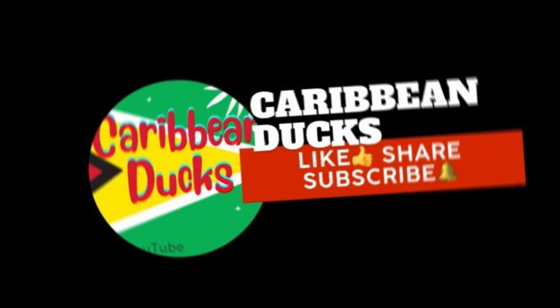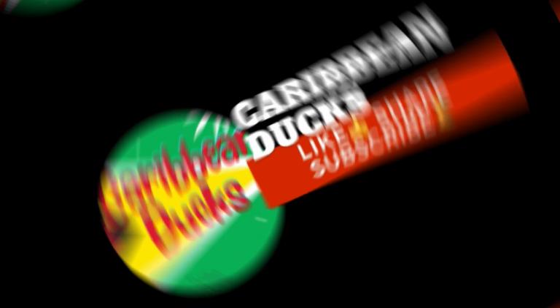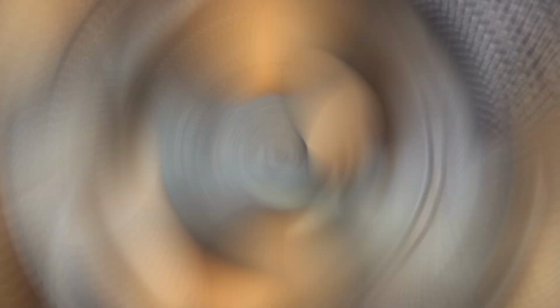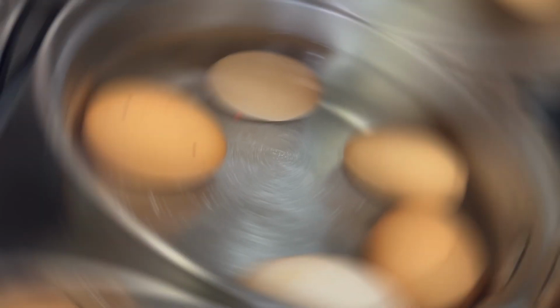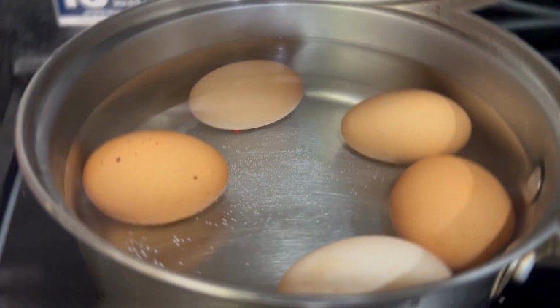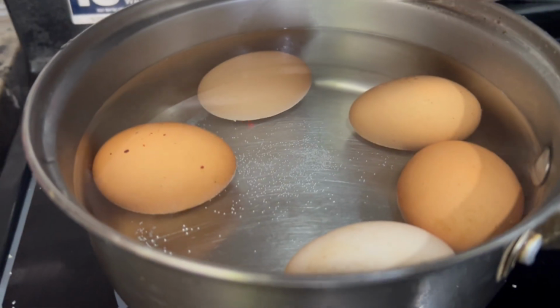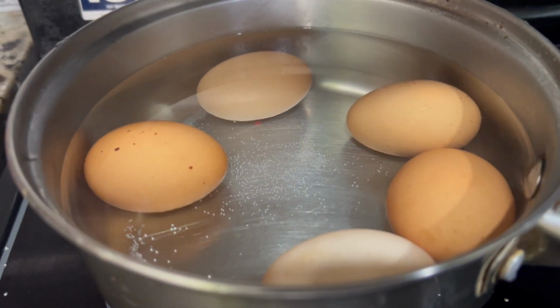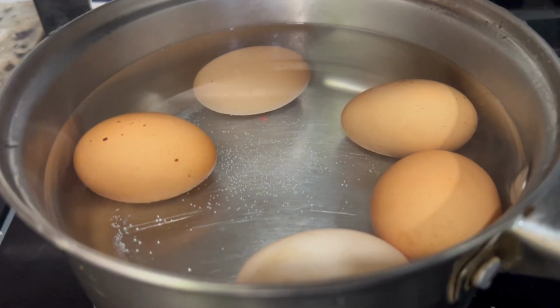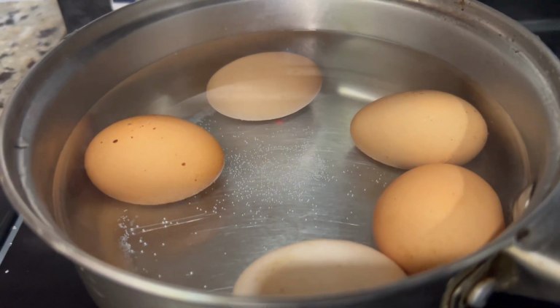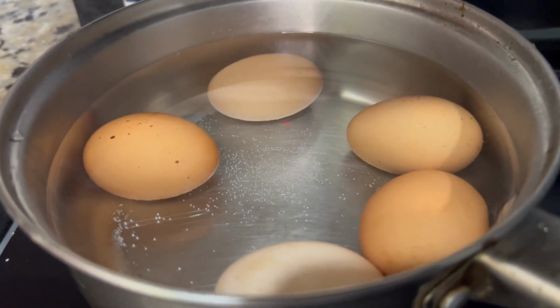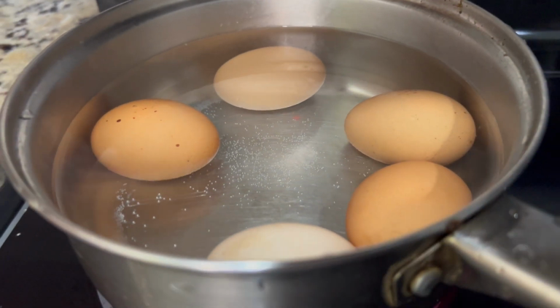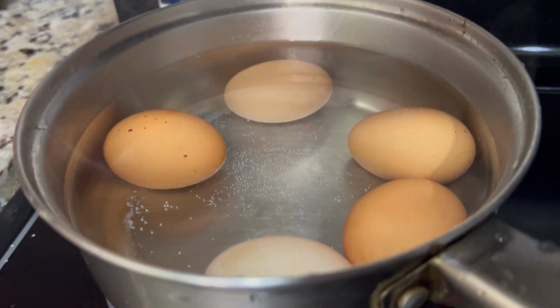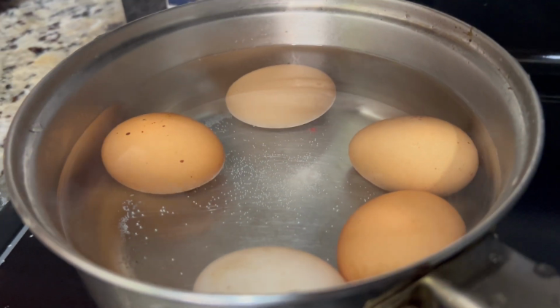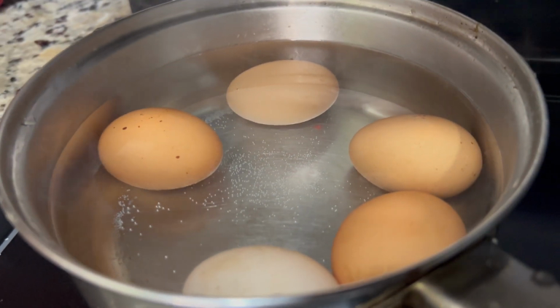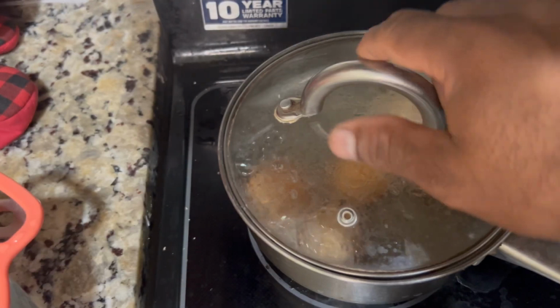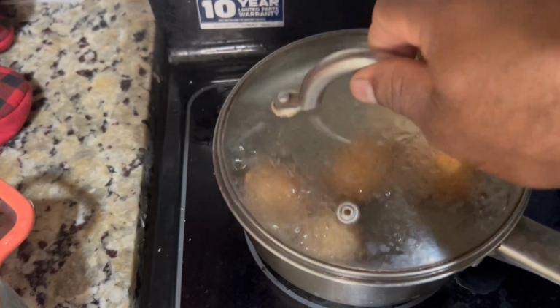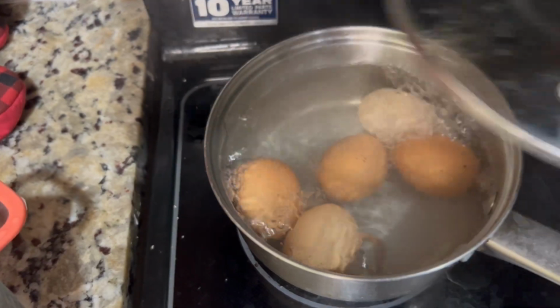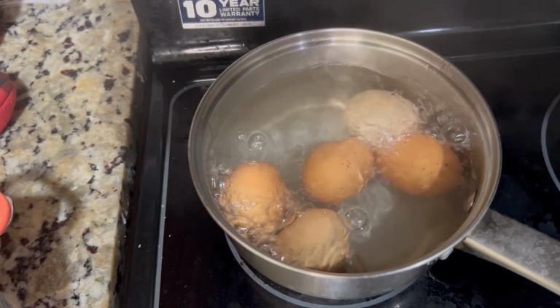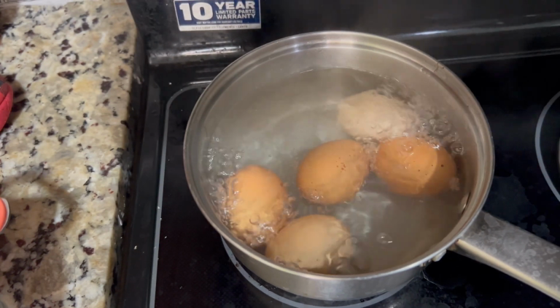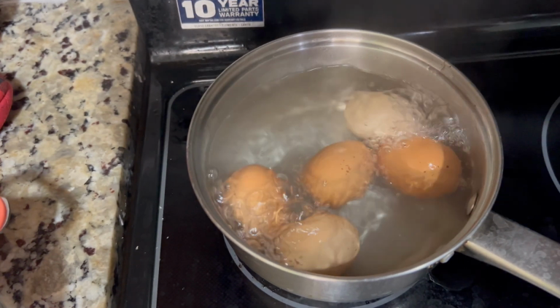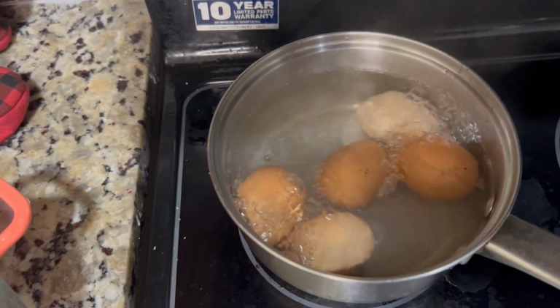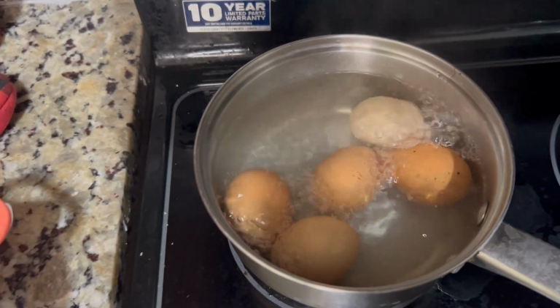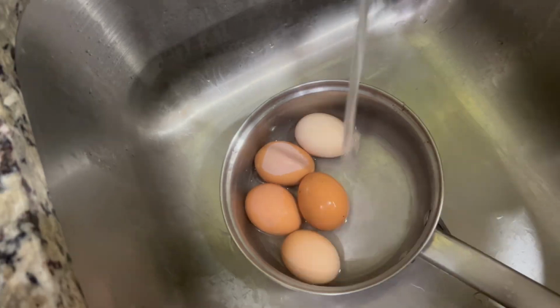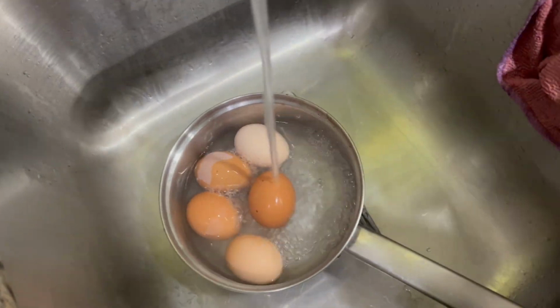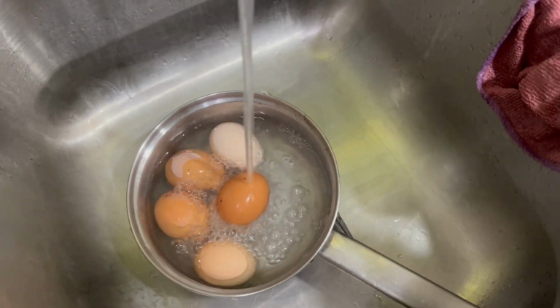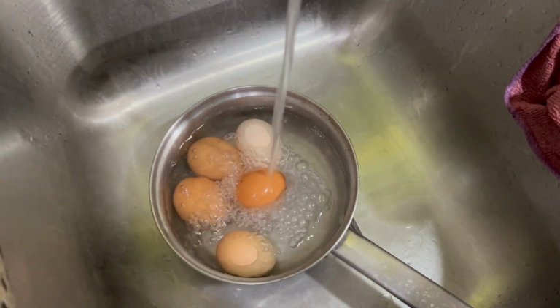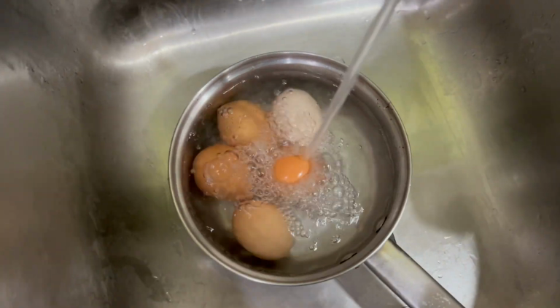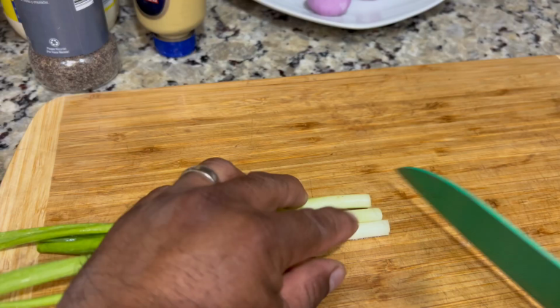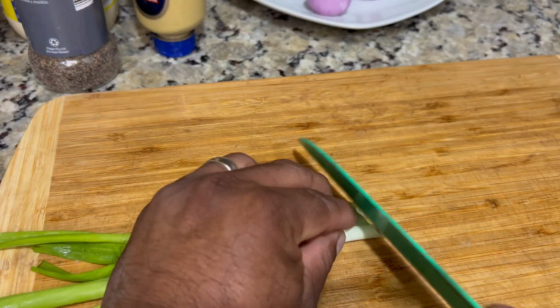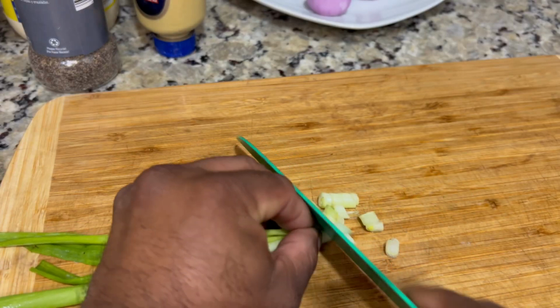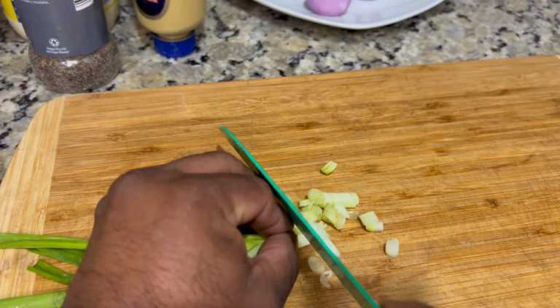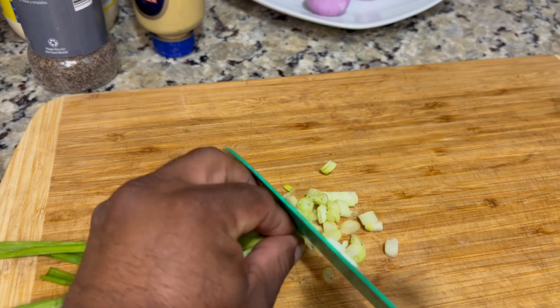Let's get started. We're going to start with room temperature water and boil about five eggs, bringing it up to a boil for about nine minutes, then immediately run them under cool water.